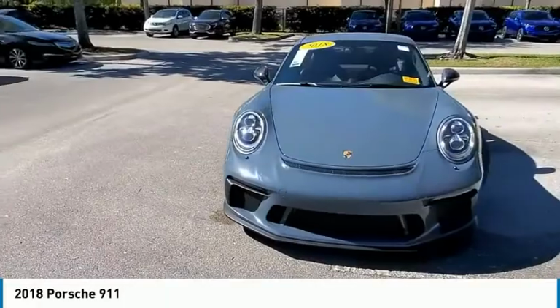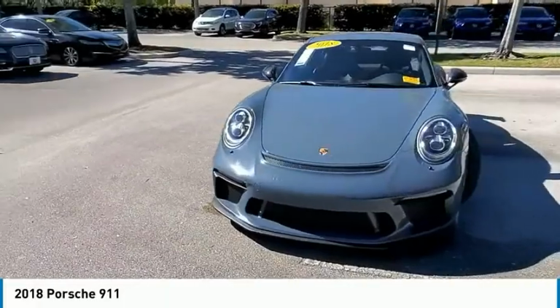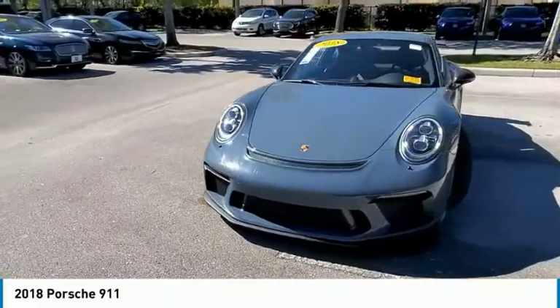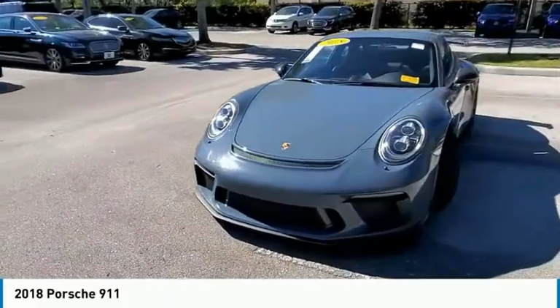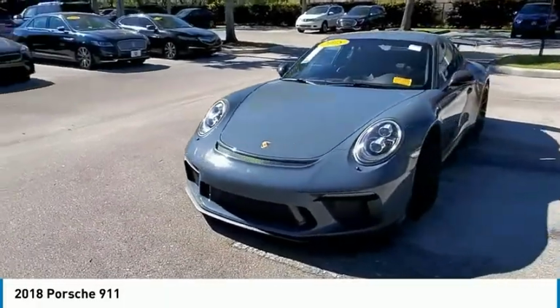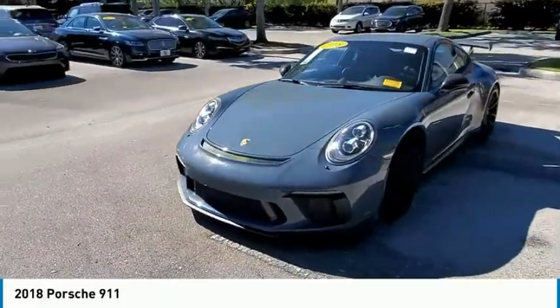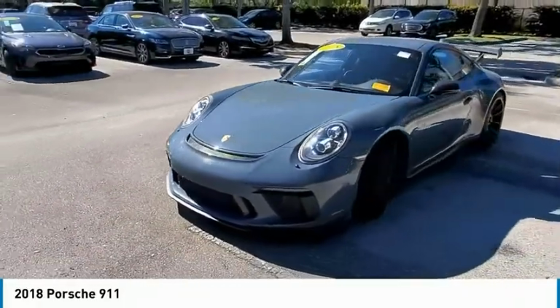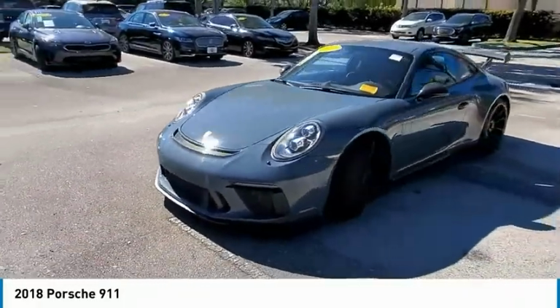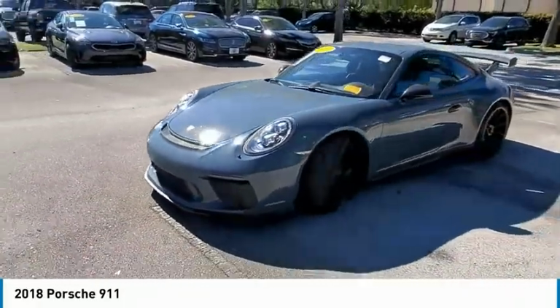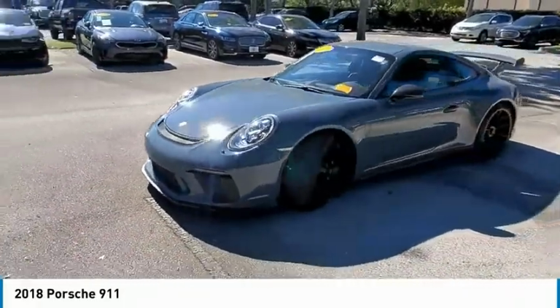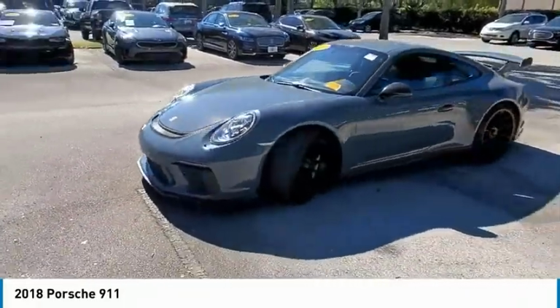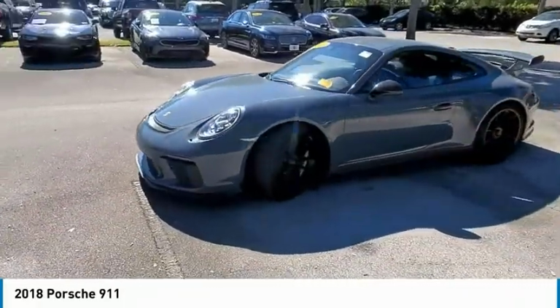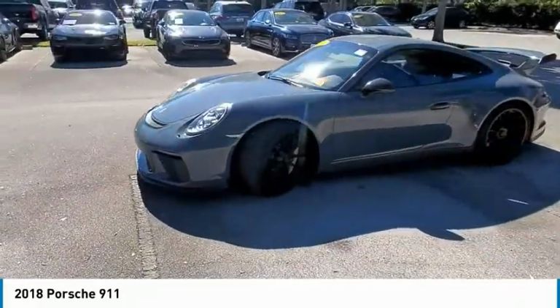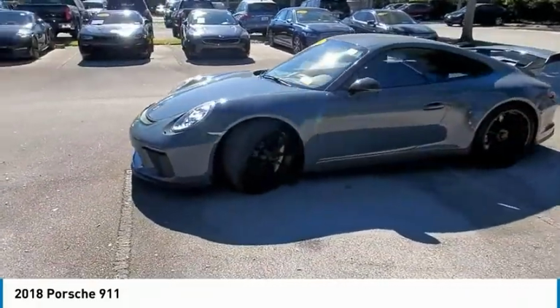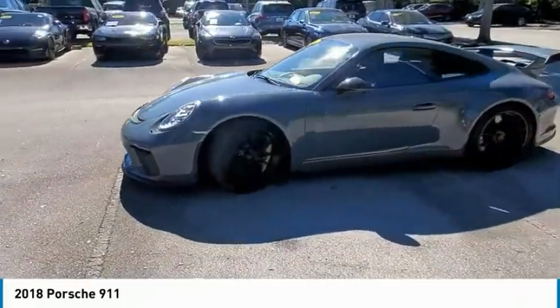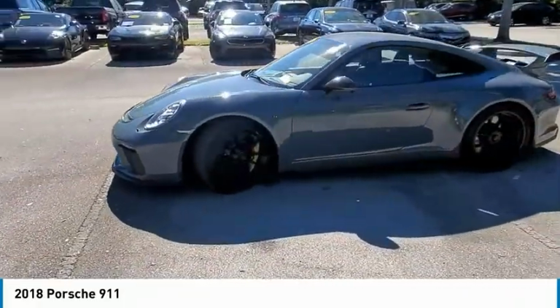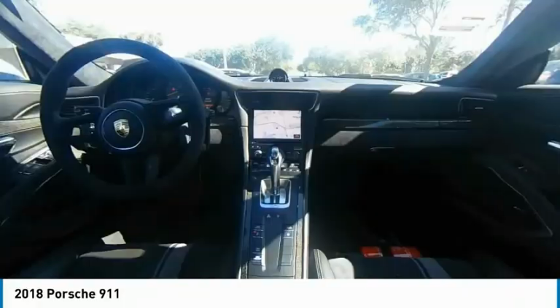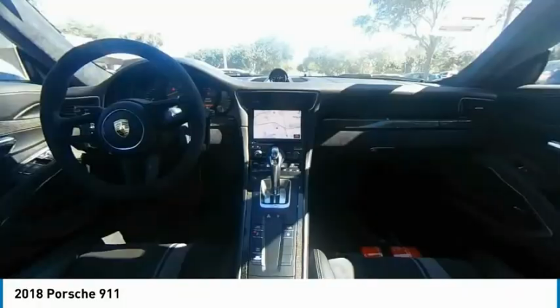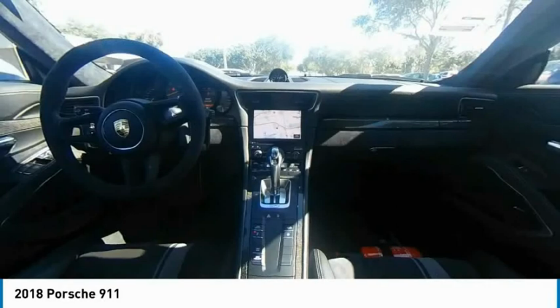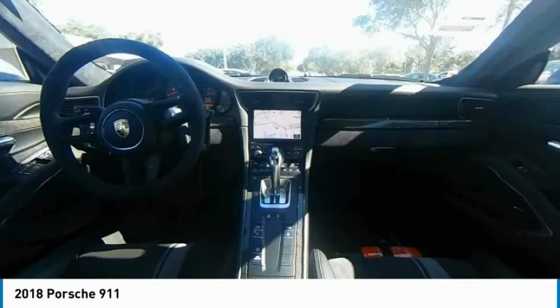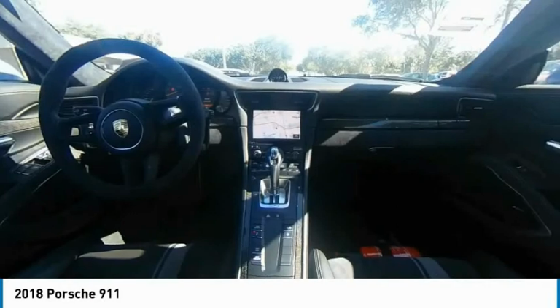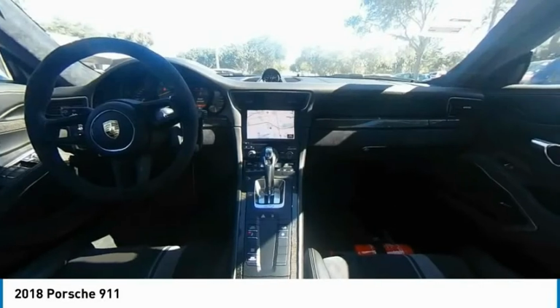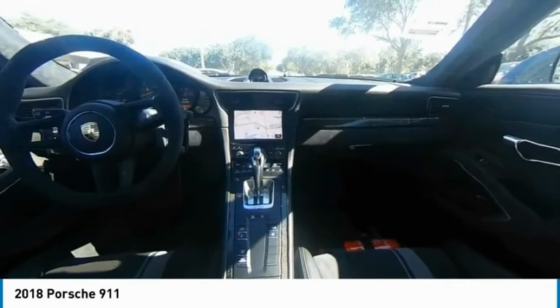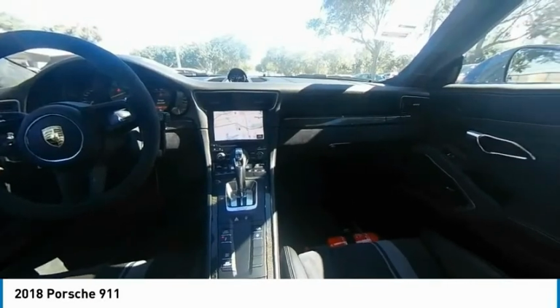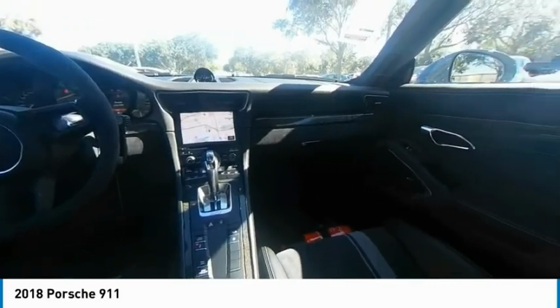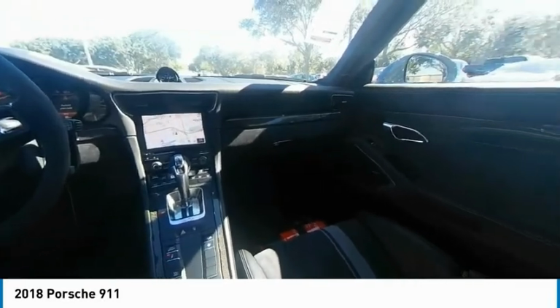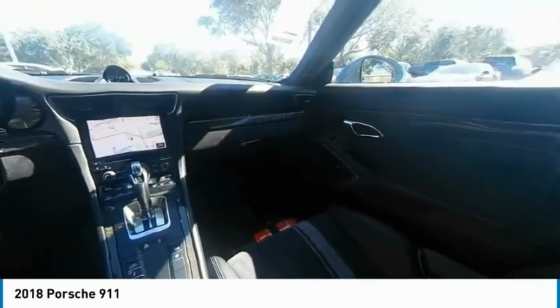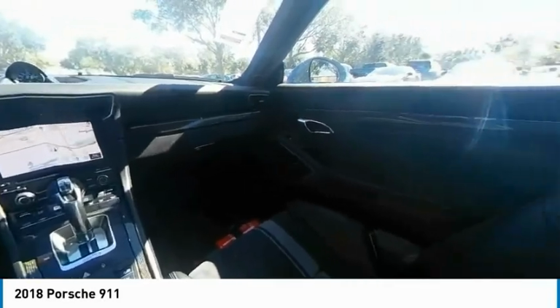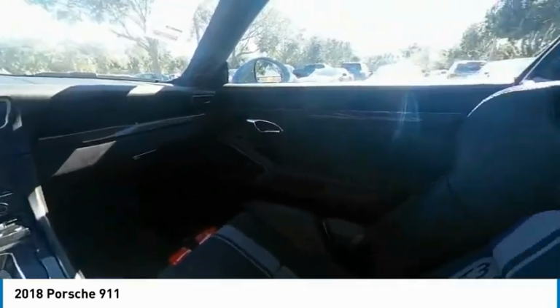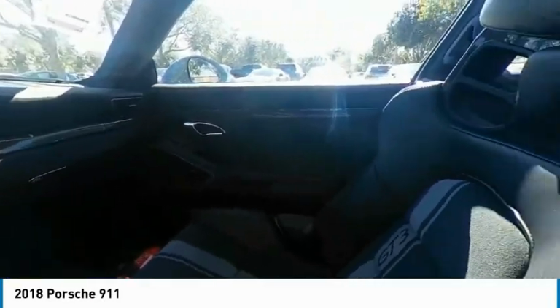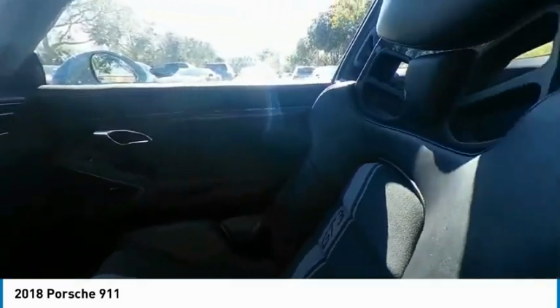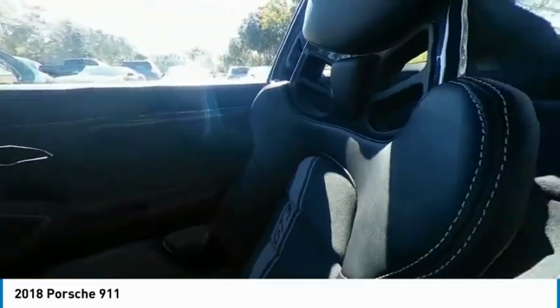At up to 2,500 RPM, it even works with triple injection. This vehicle has less than 20,000 miles. Here are some of this vehicle's great options.